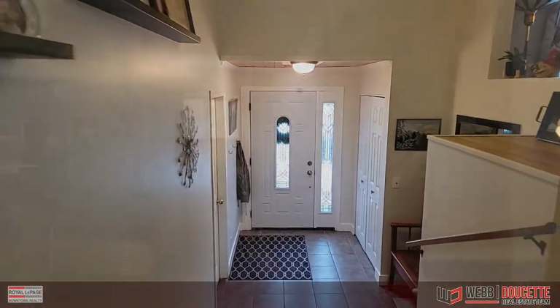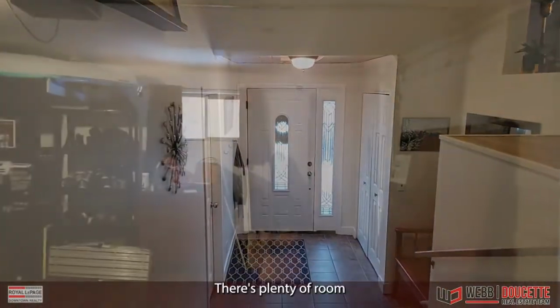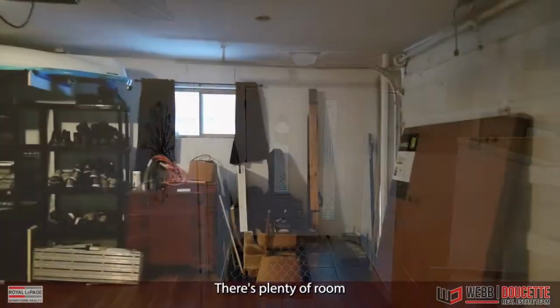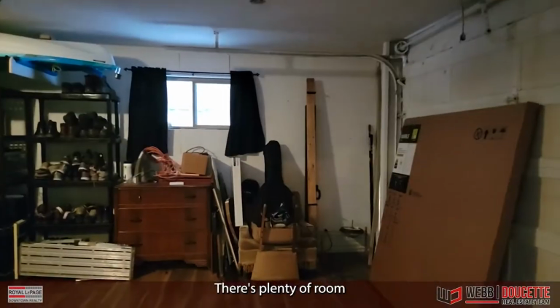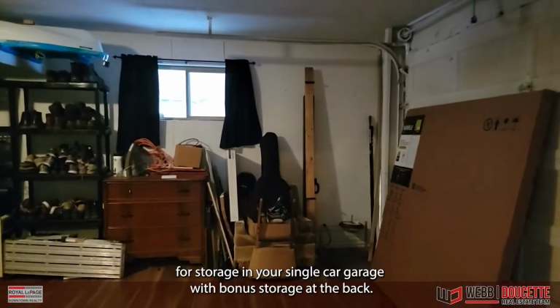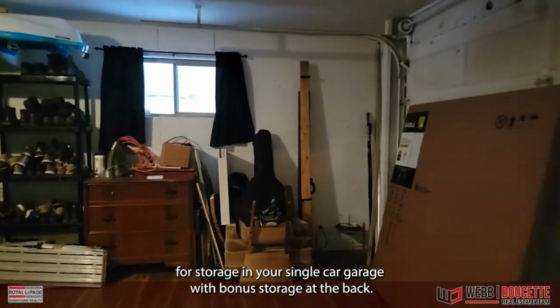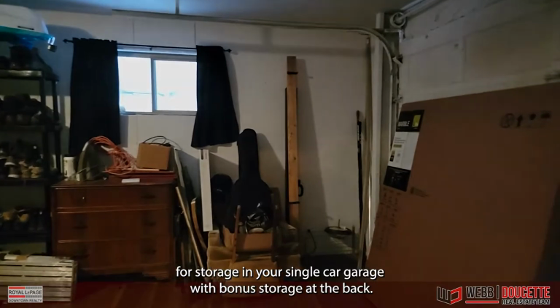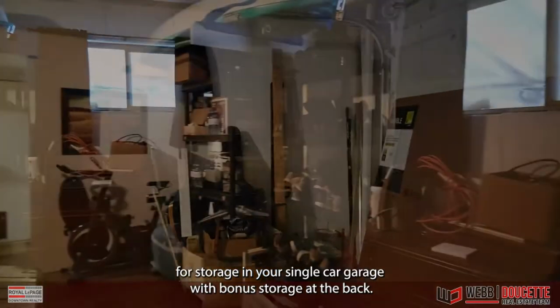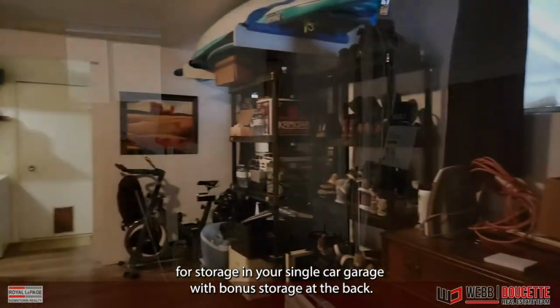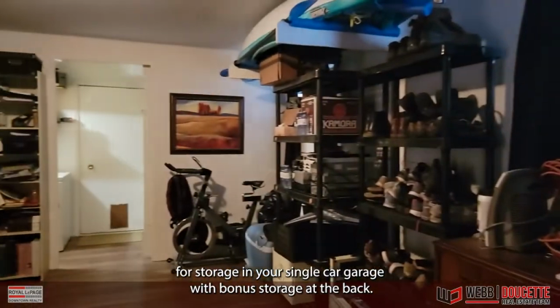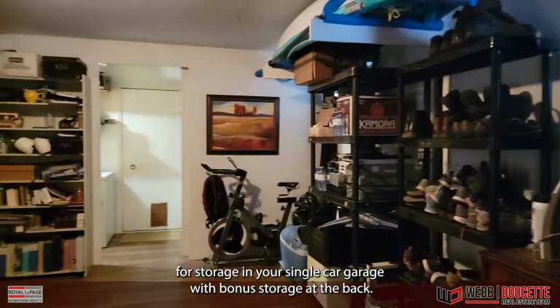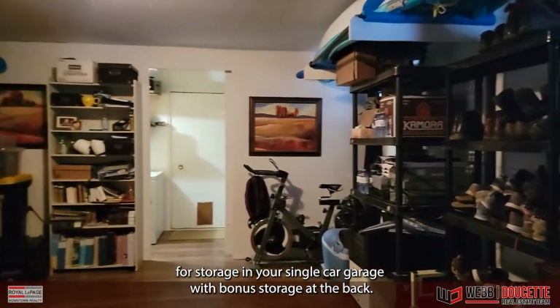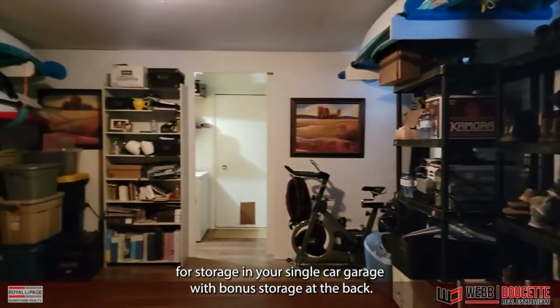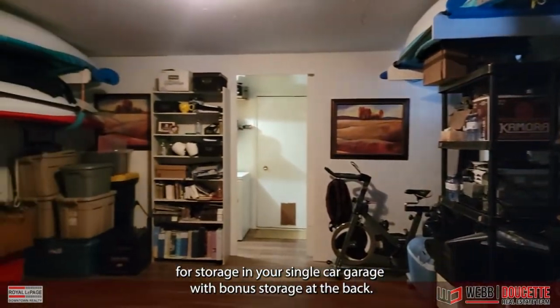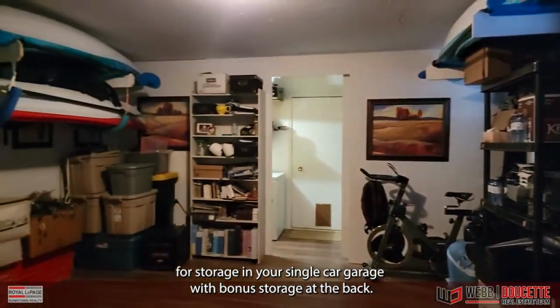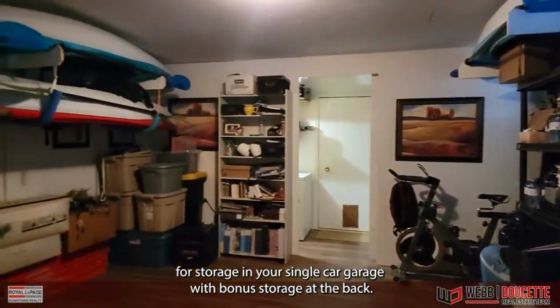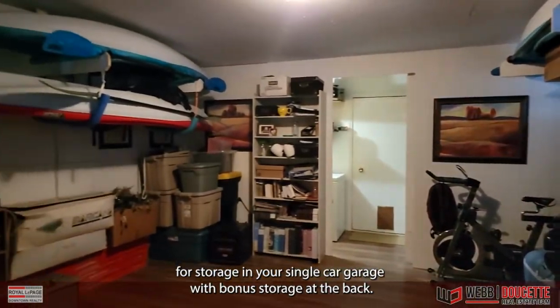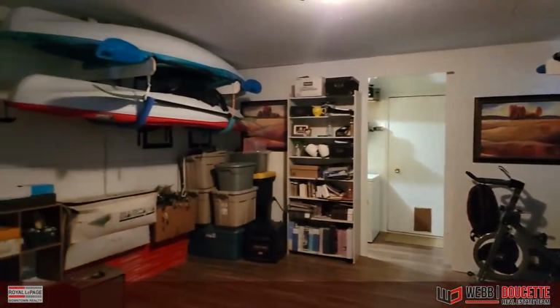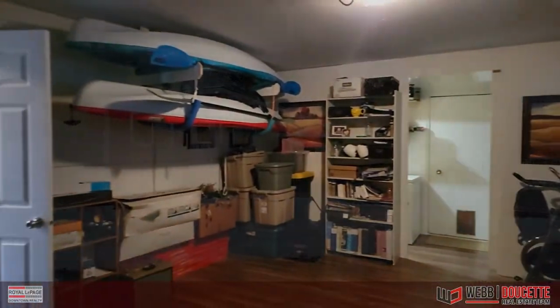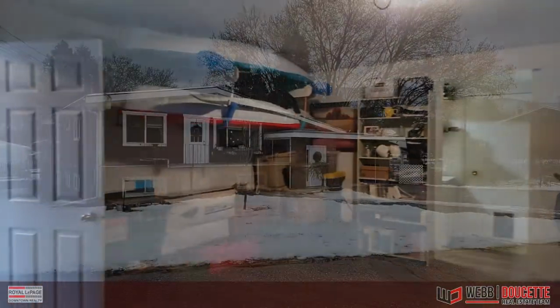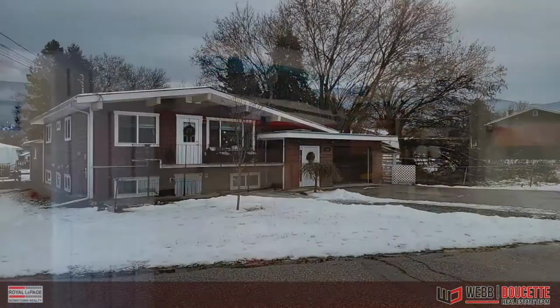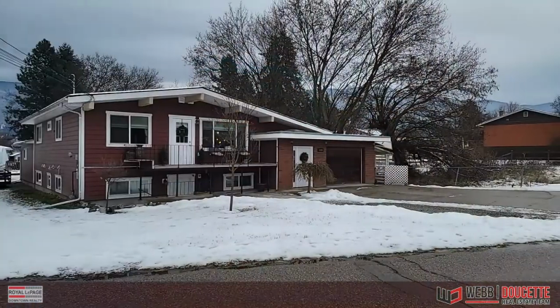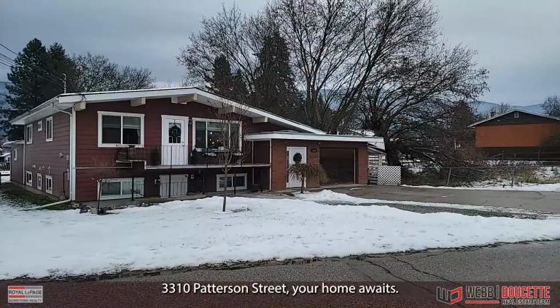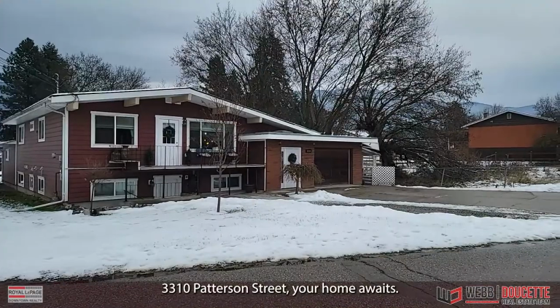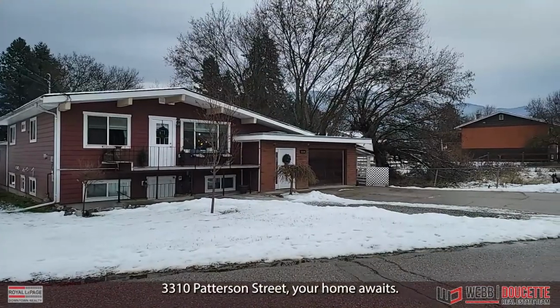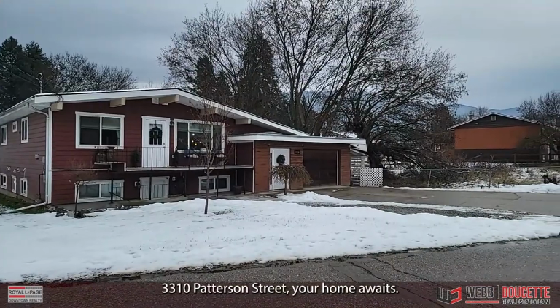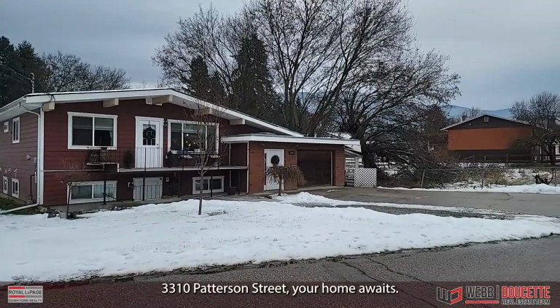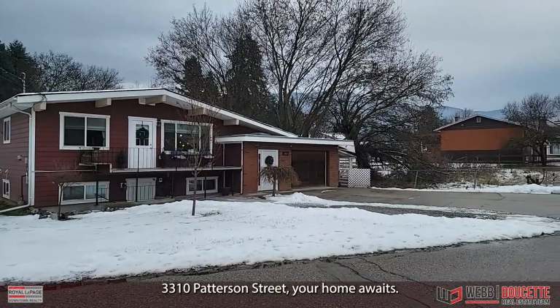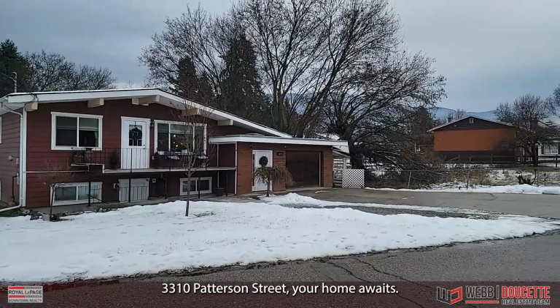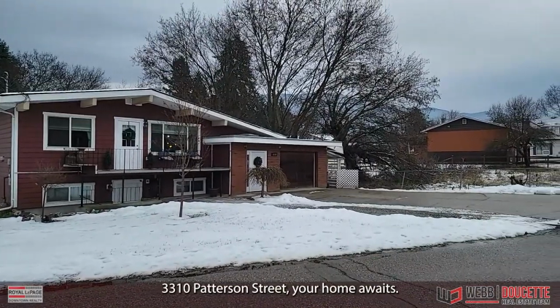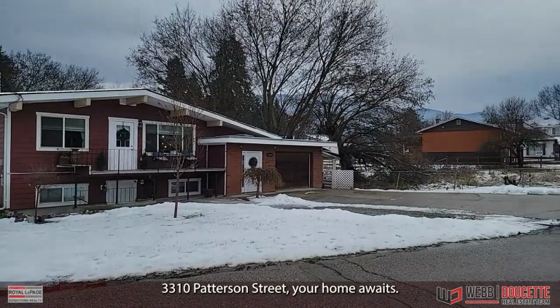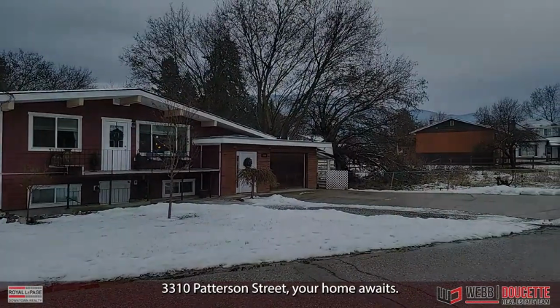There is plenty of room for storage in your single-car garage, with bonus storage at the back. 3310 Patterson Street — your home awaits.